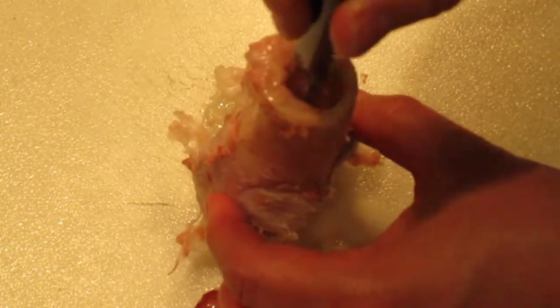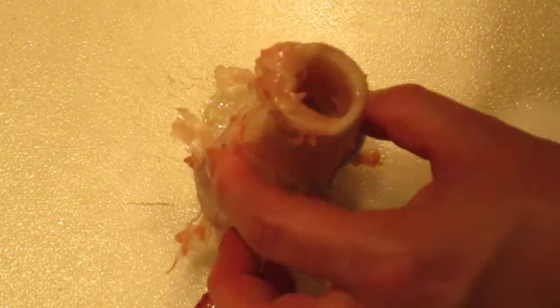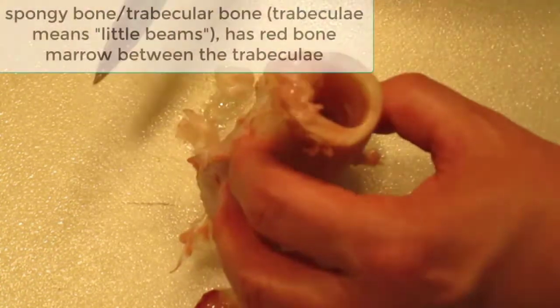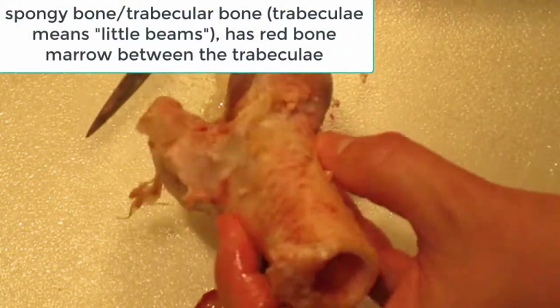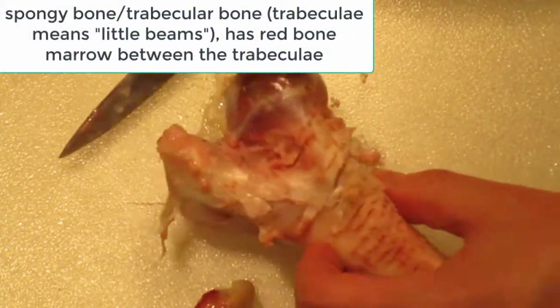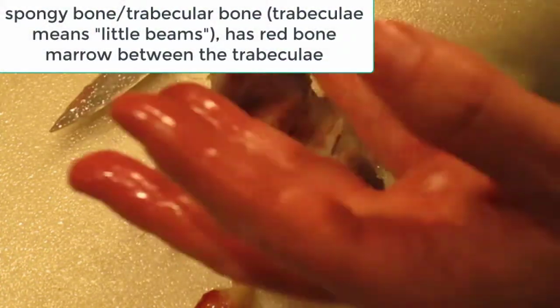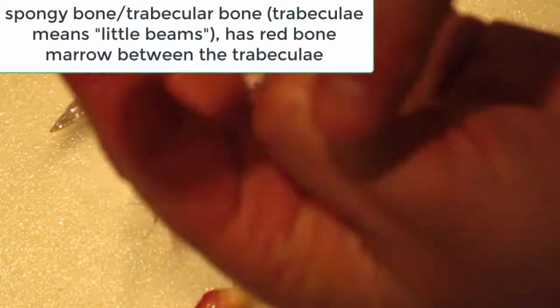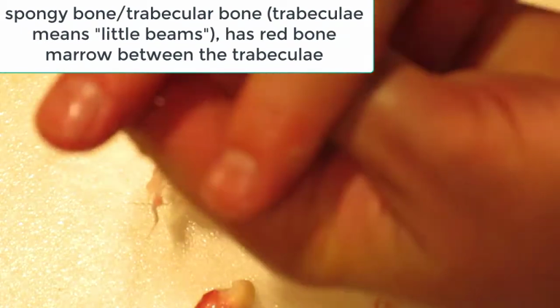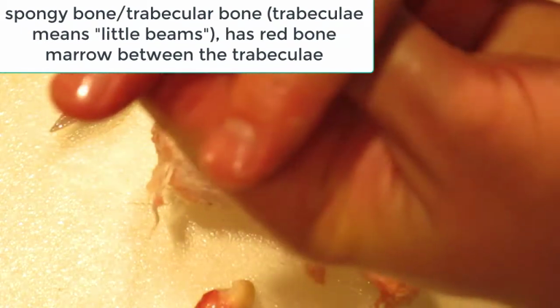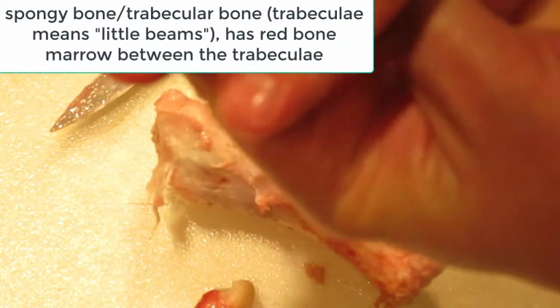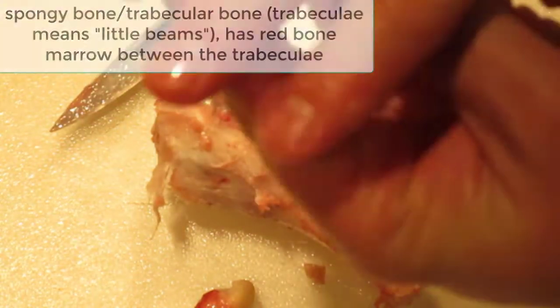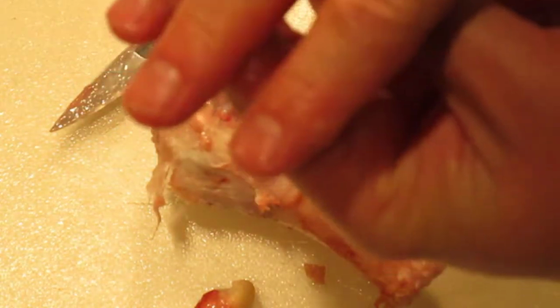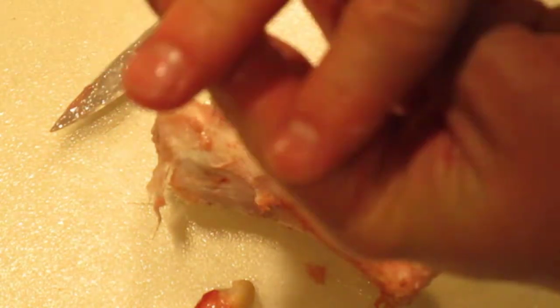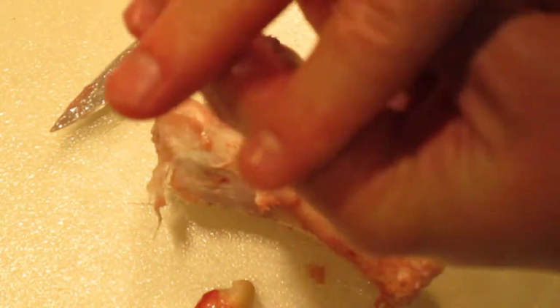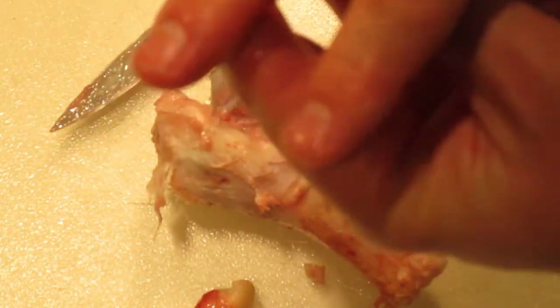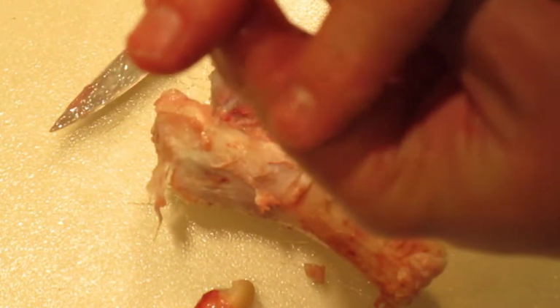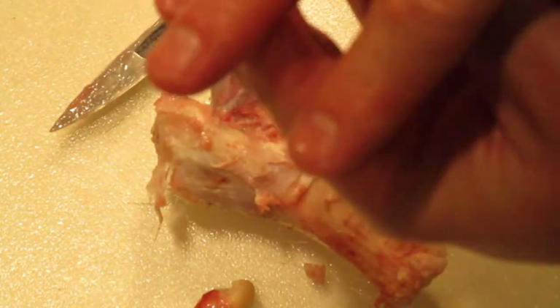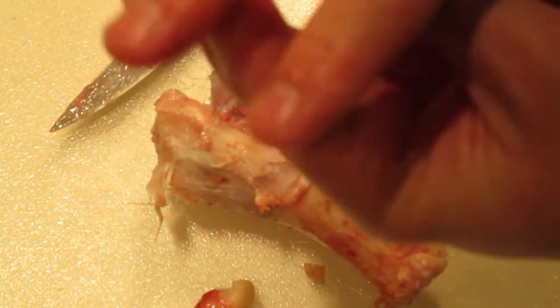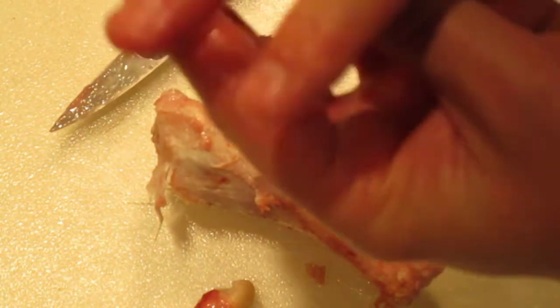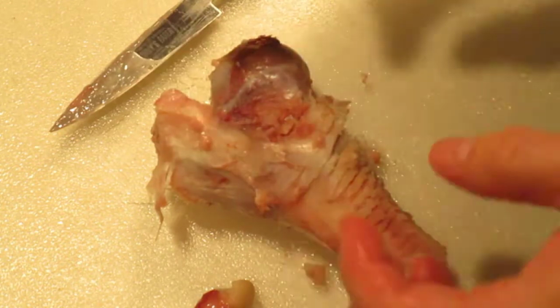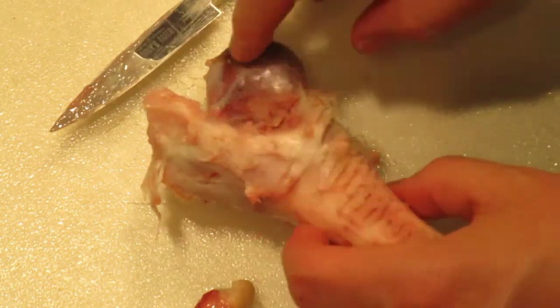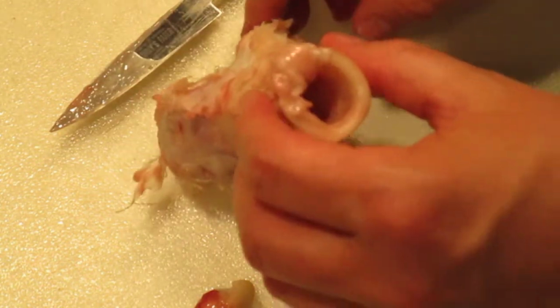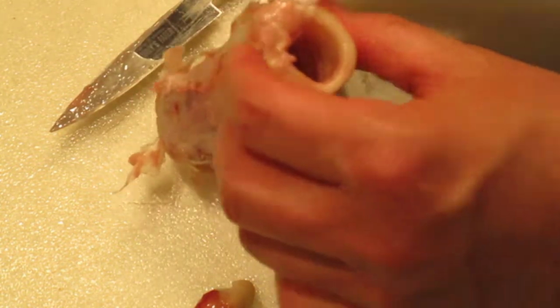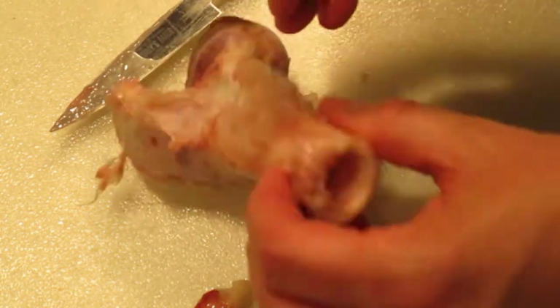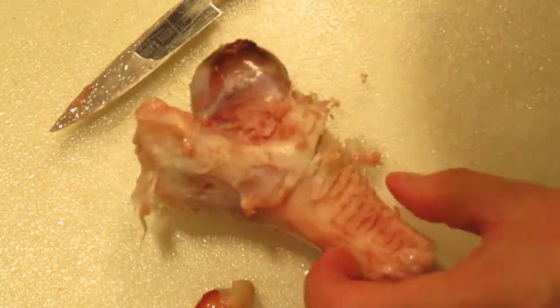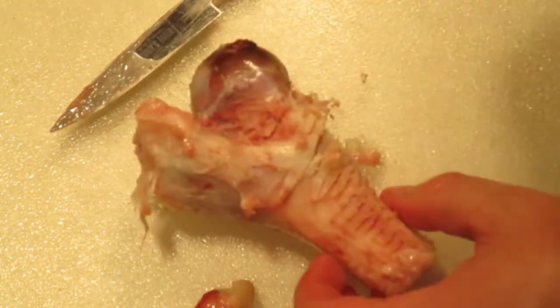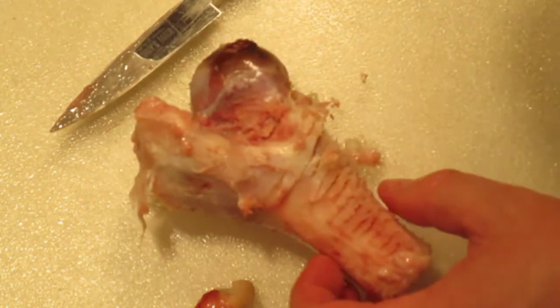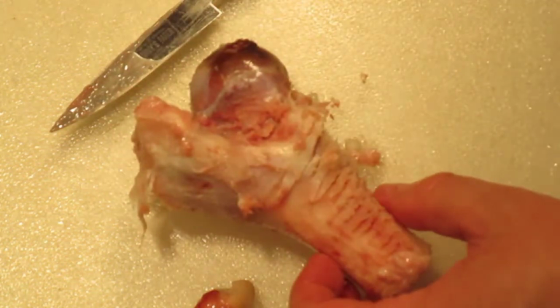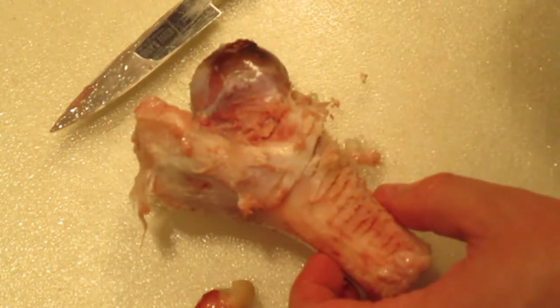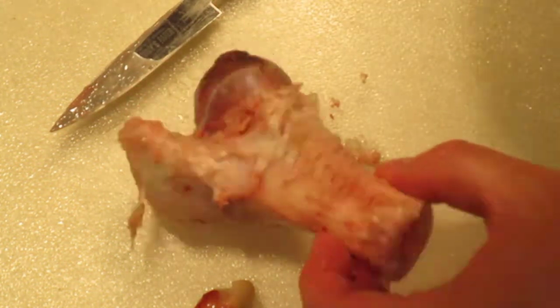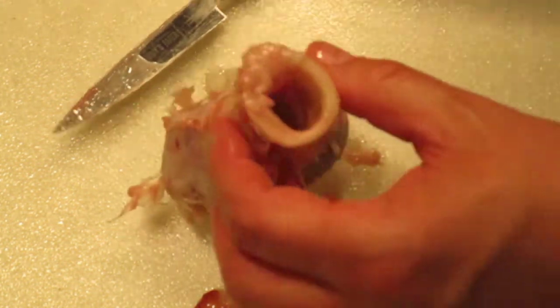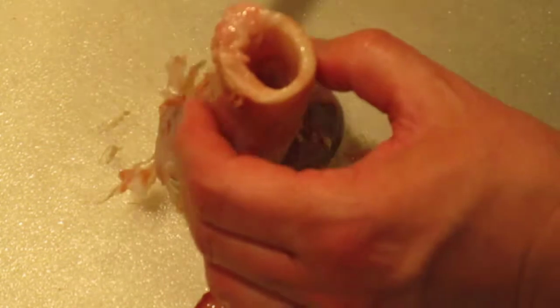That's the spongy bone, or trabecular bone. Remember, it's all crisscrossed like that and has red marrow between those trabeculae — the little beams. When you crunch into it, it's not as hard as the cortical bone.